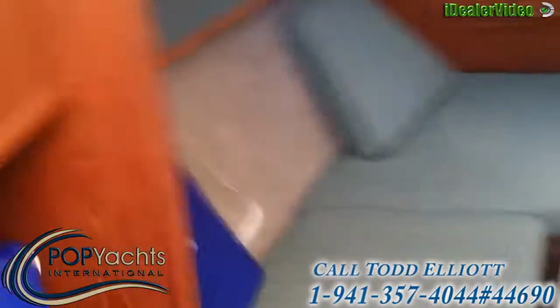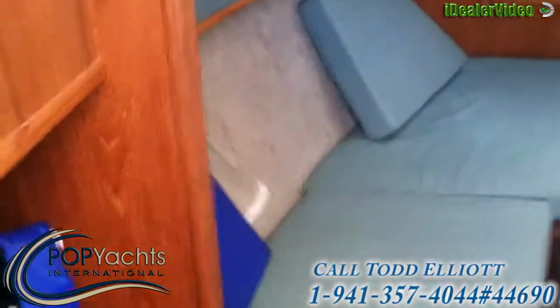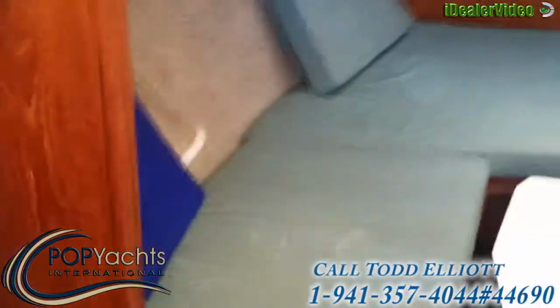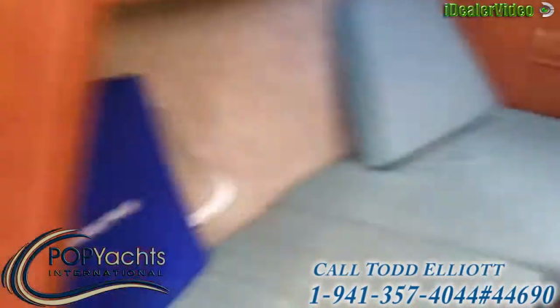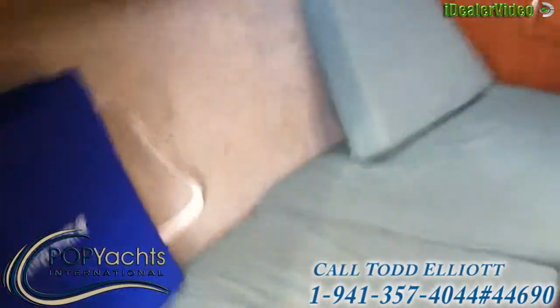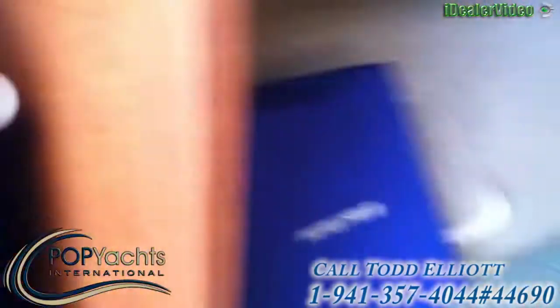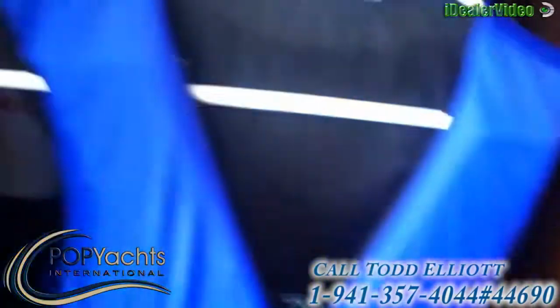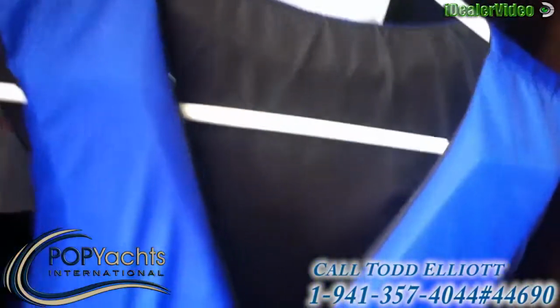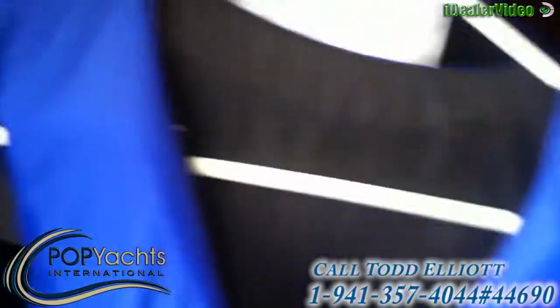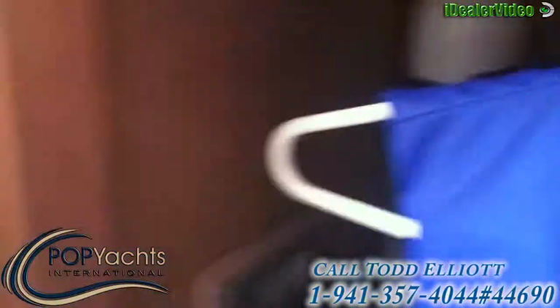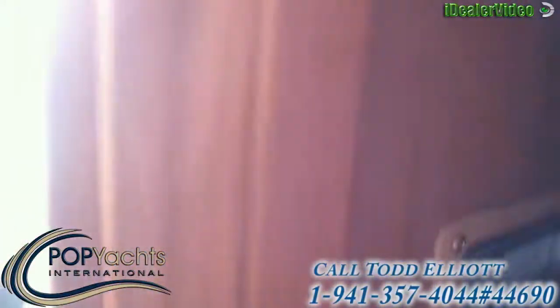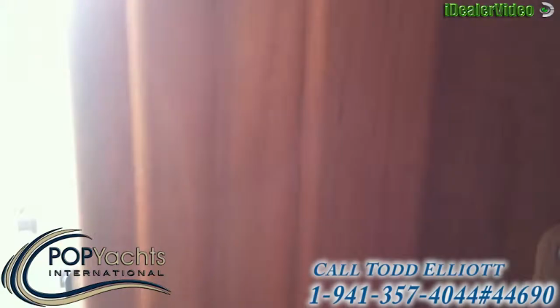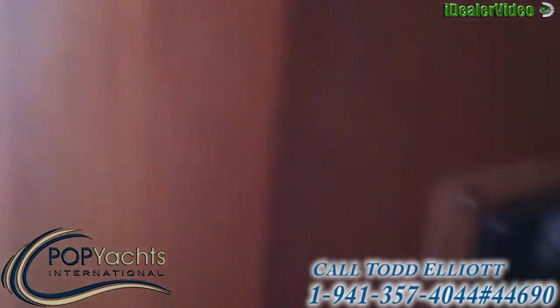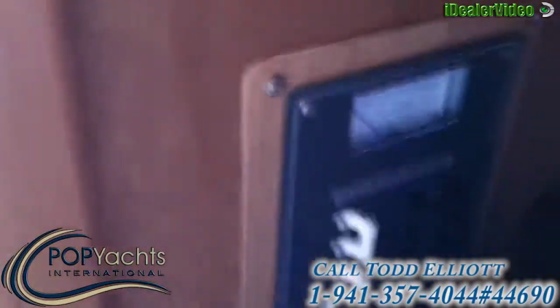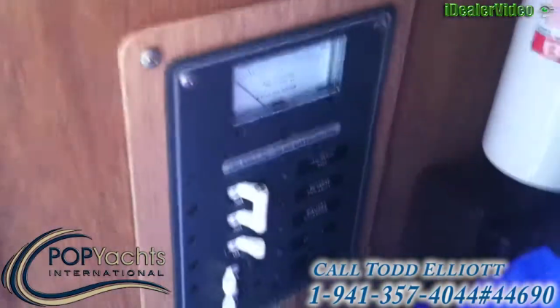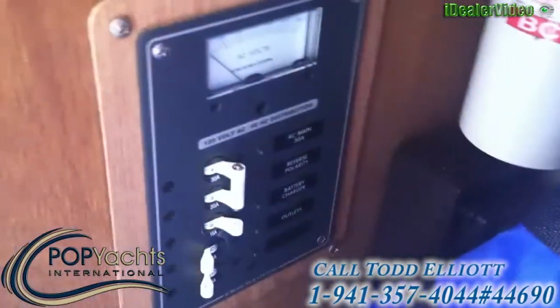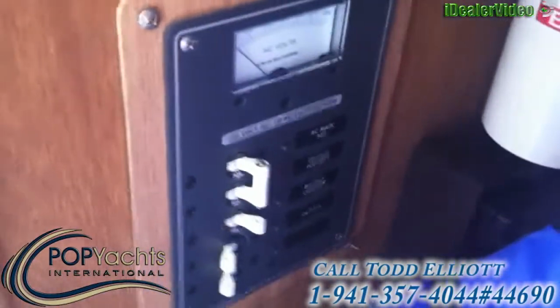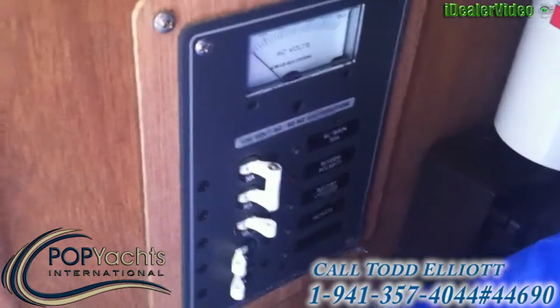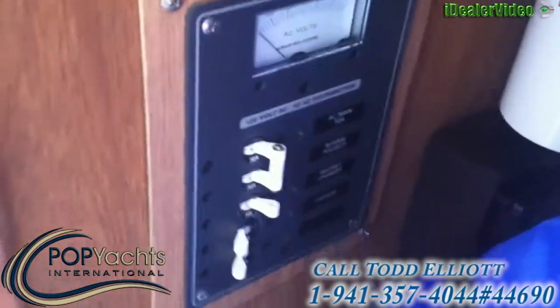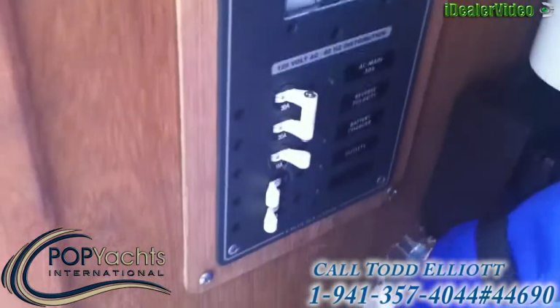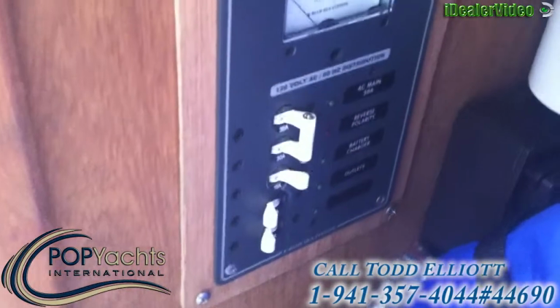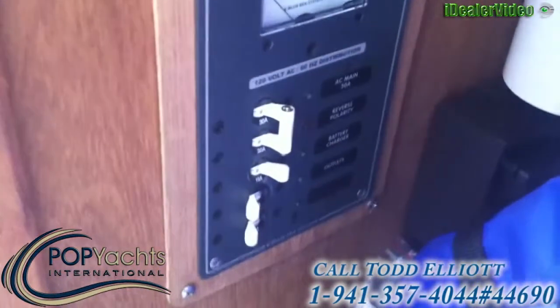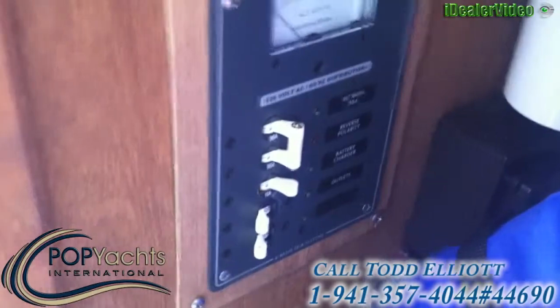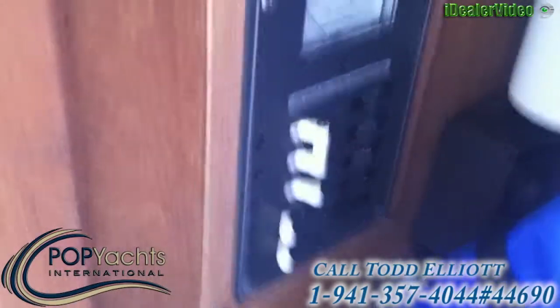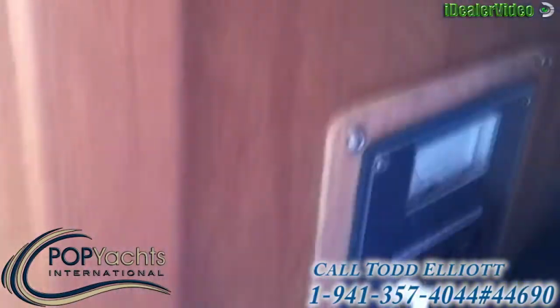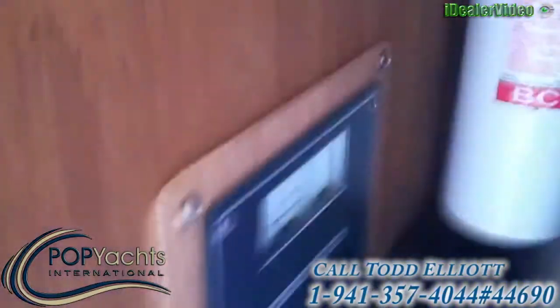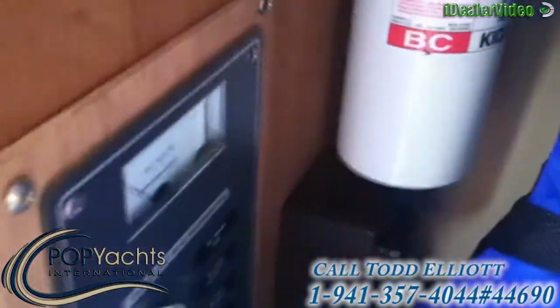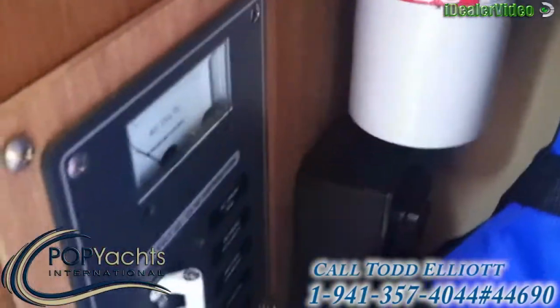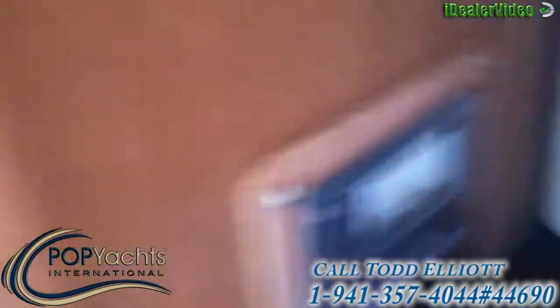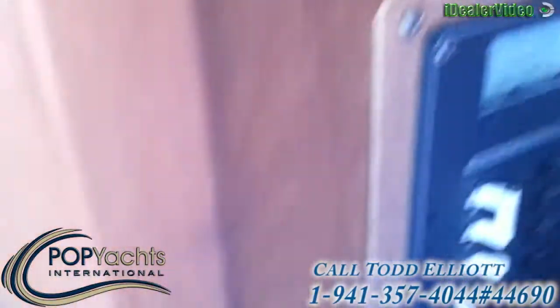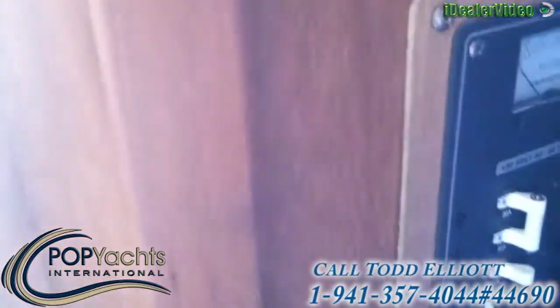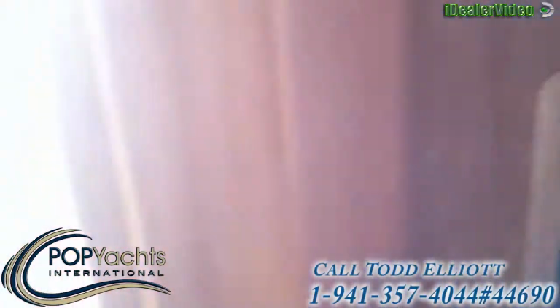There's a V-berth with a table. The owner has recently added a shore power AC system on the boat with a battery charger and some duplex outlets.